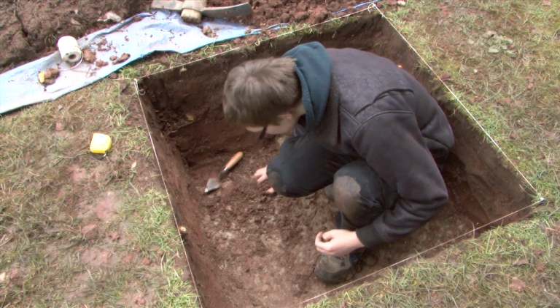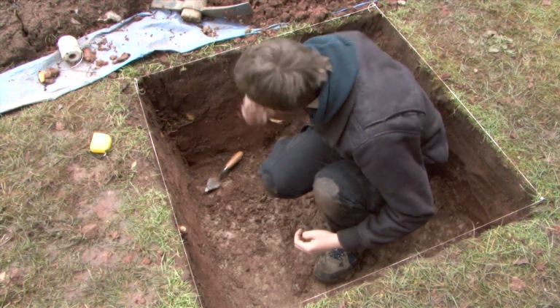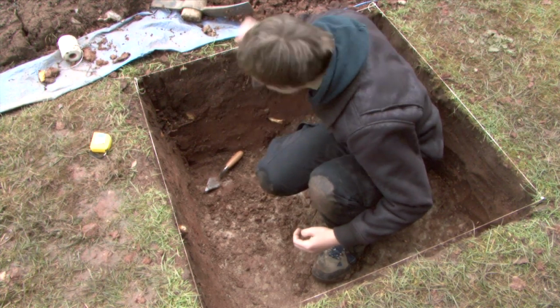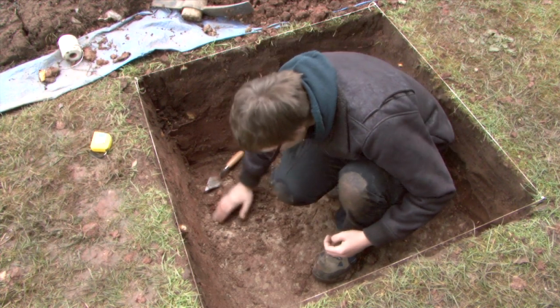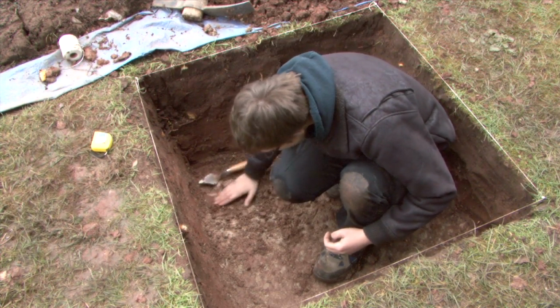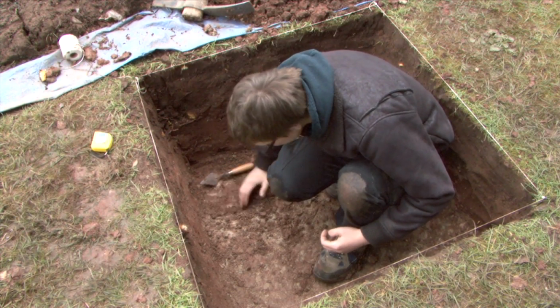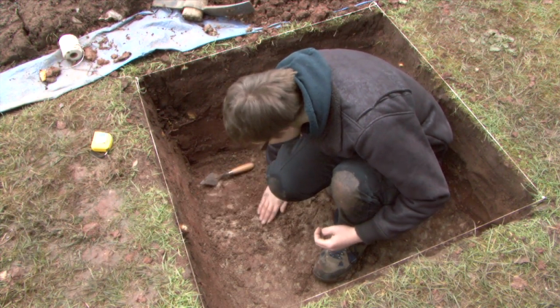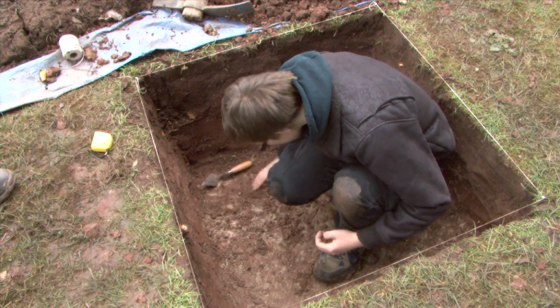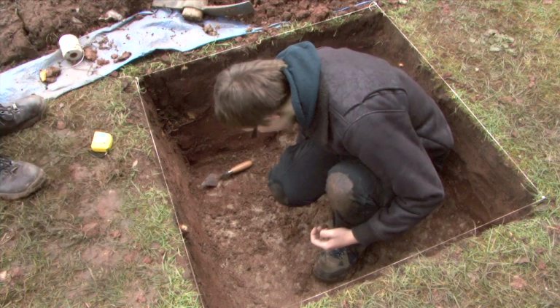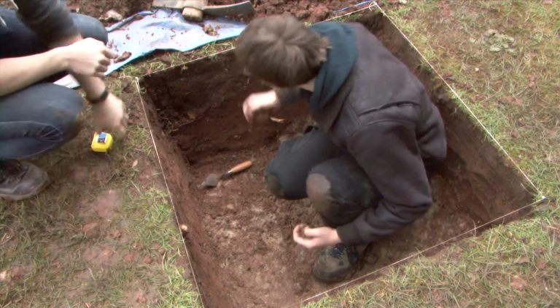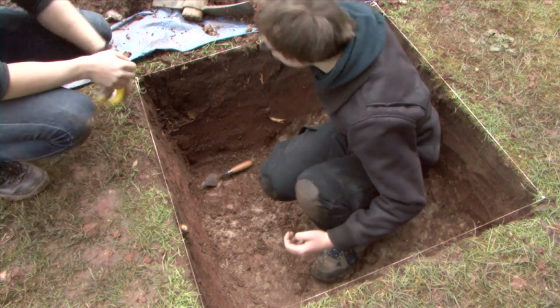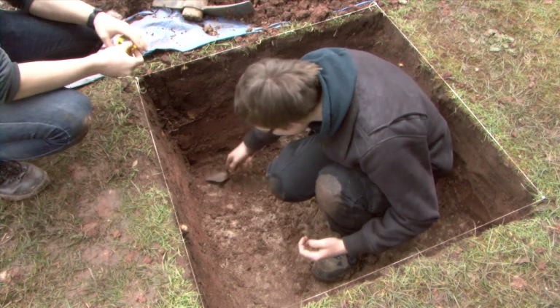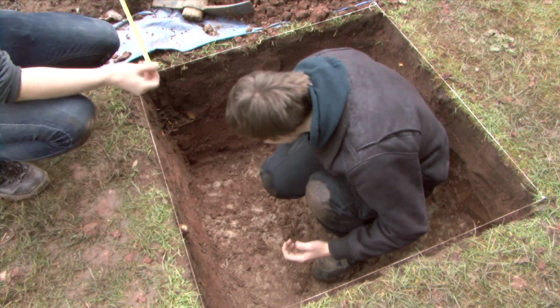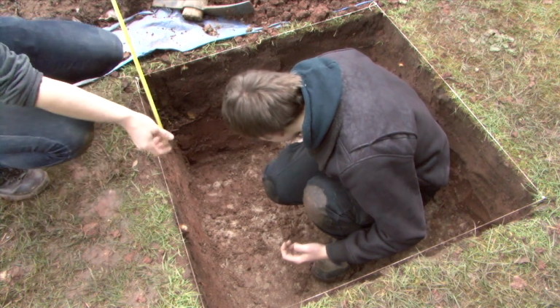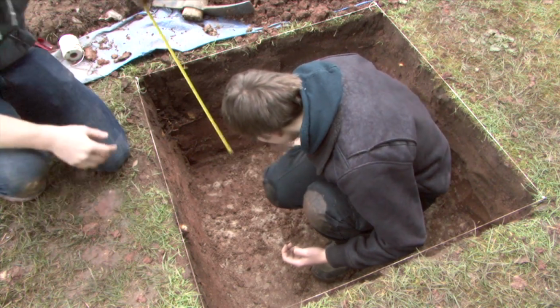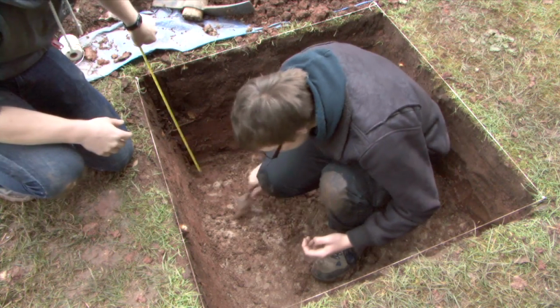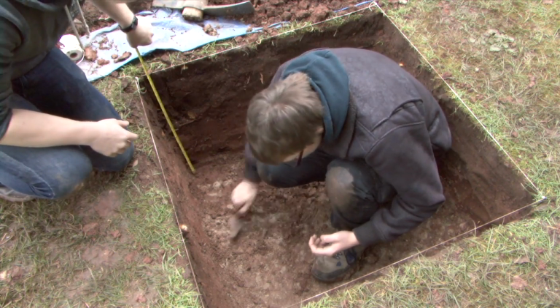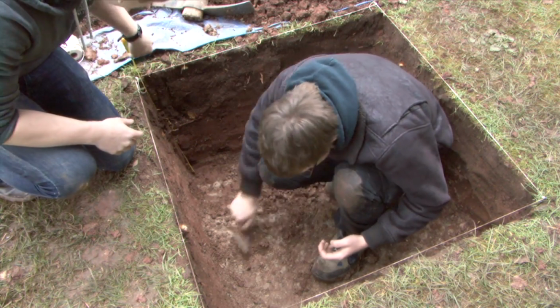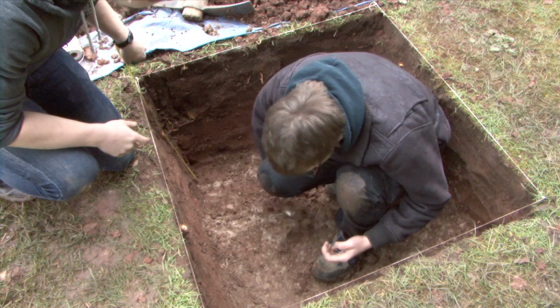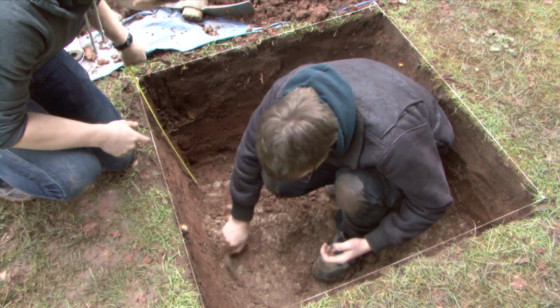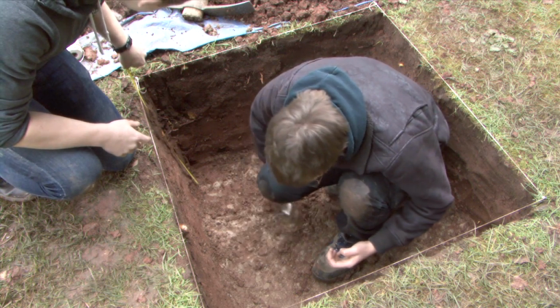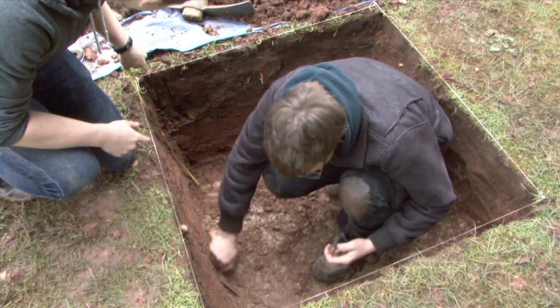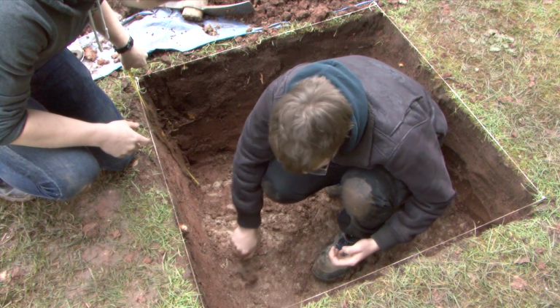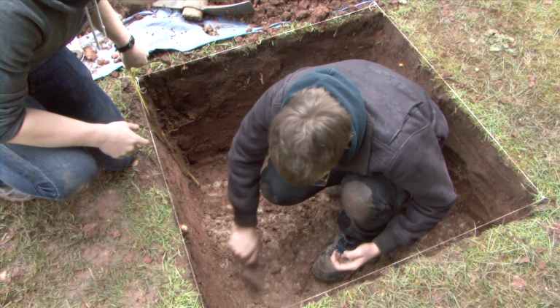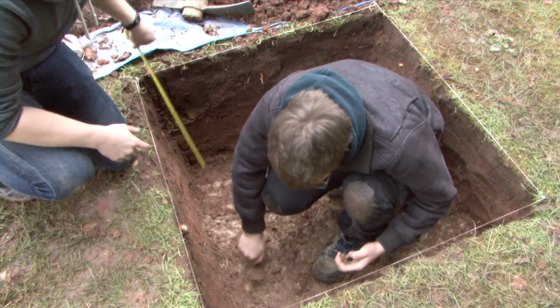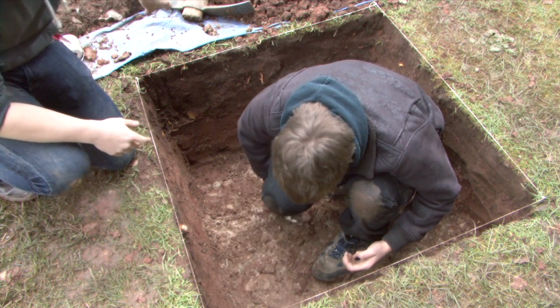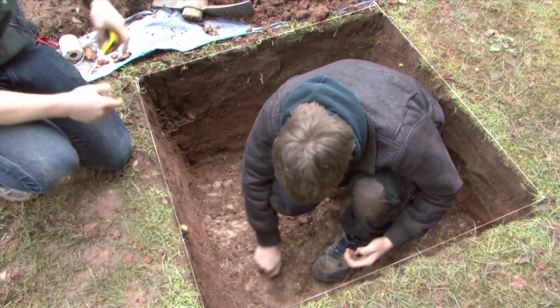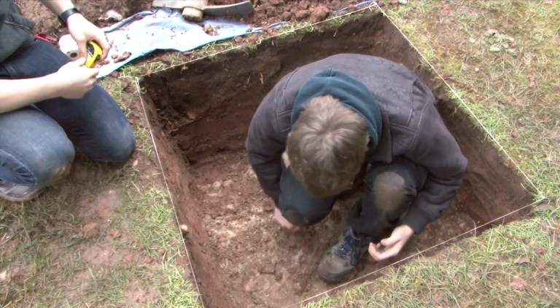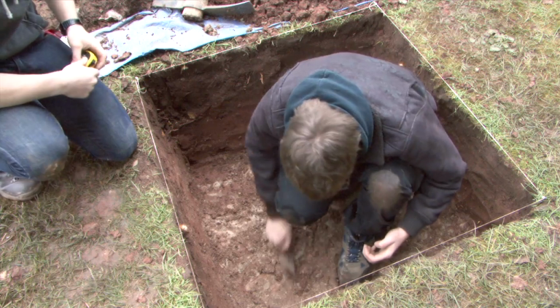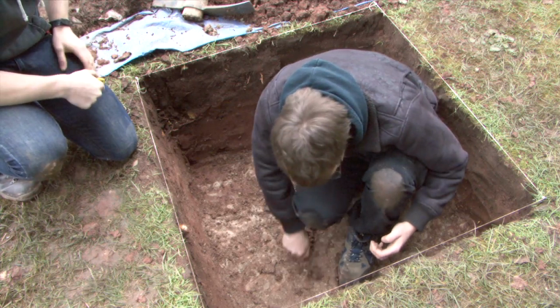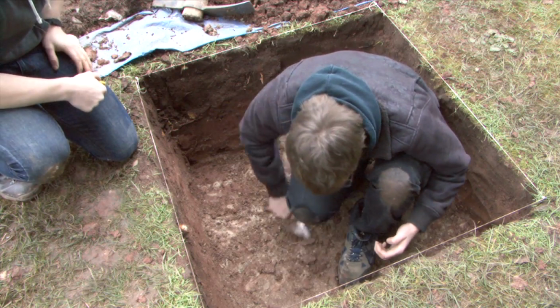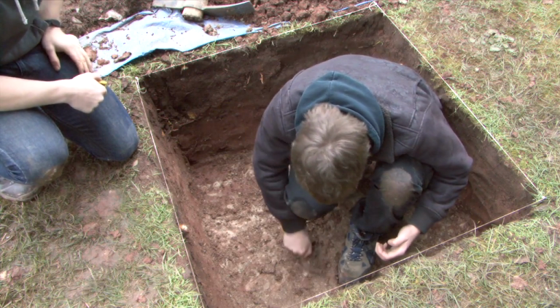Once you reach natural, stop. If you don't reach natural, stop at 1 metre. Do not dig any deeper. Trough back and record the depth. This is the depth of the end of your final spit.